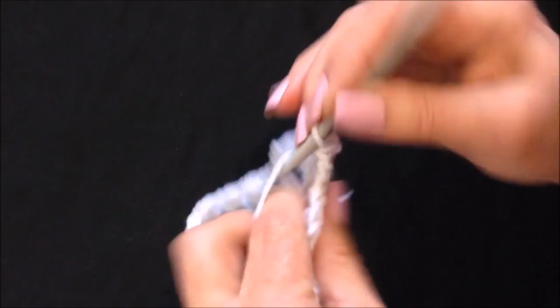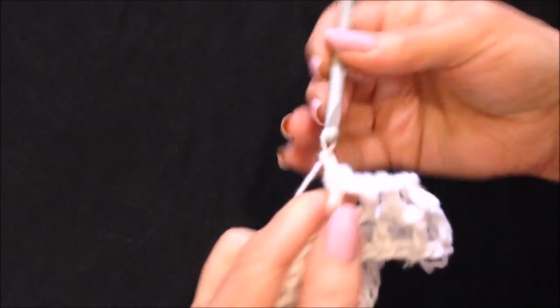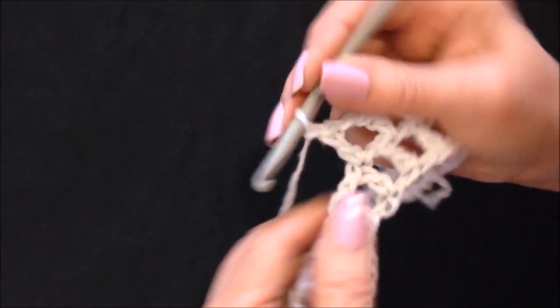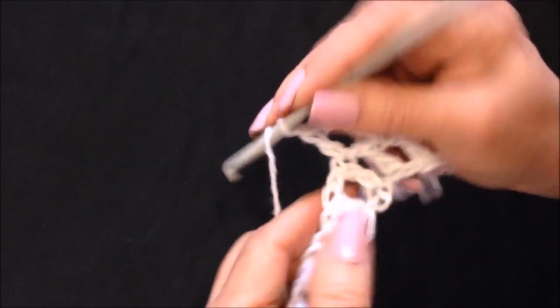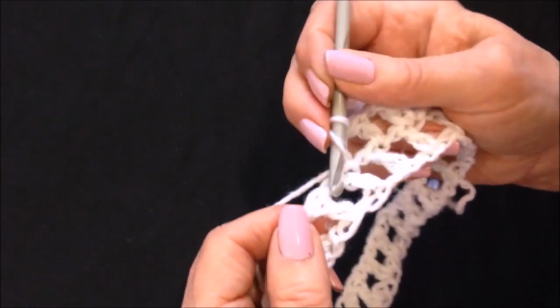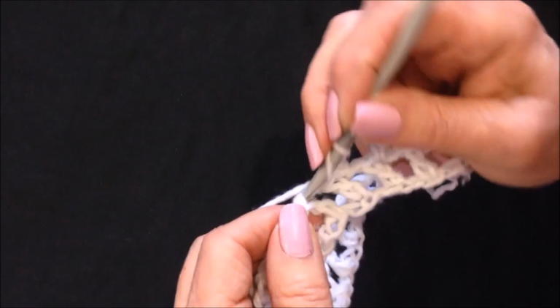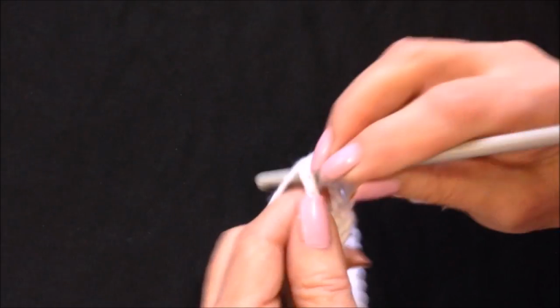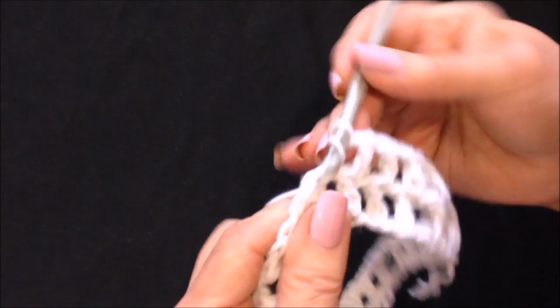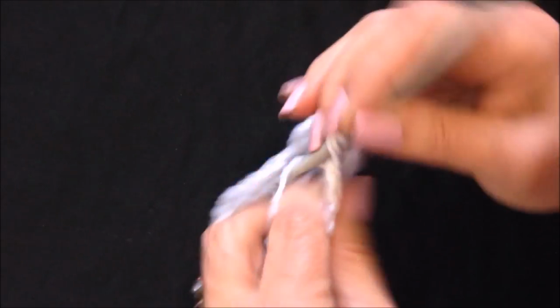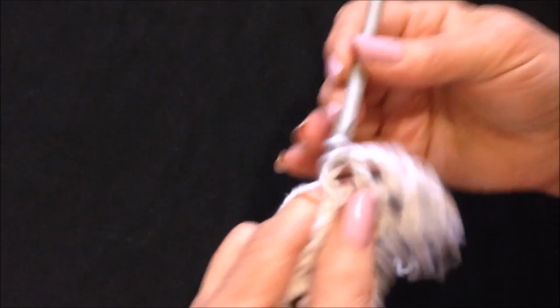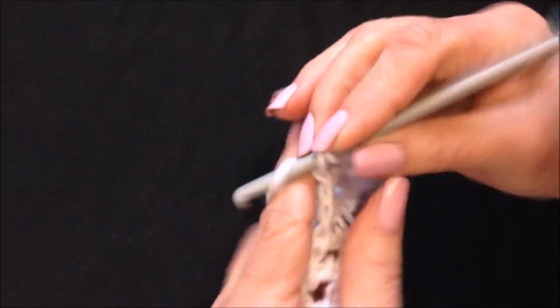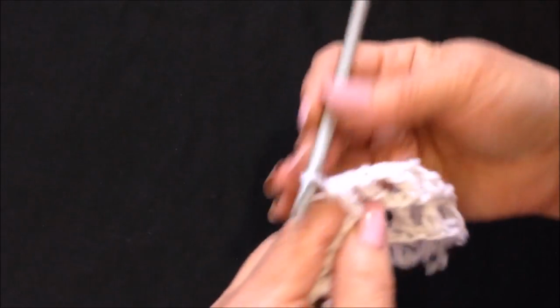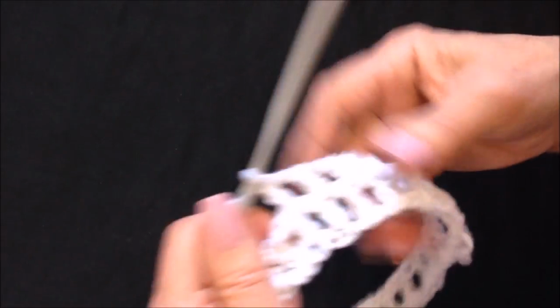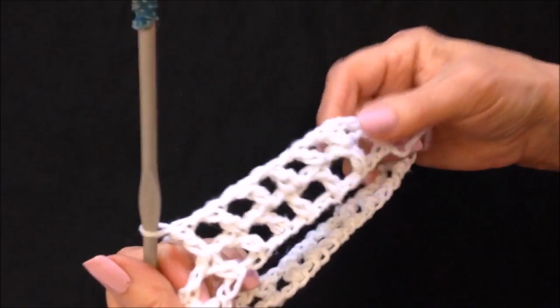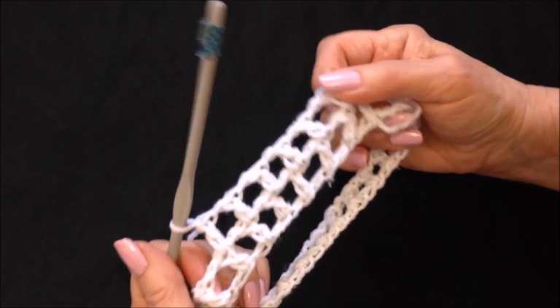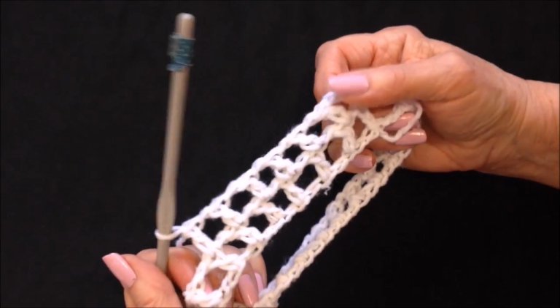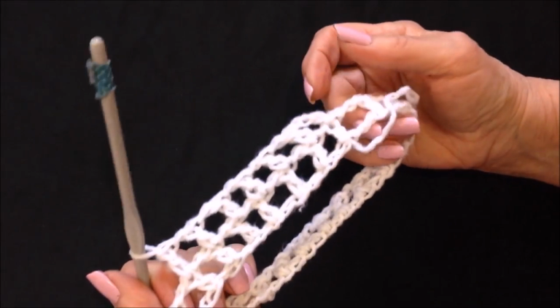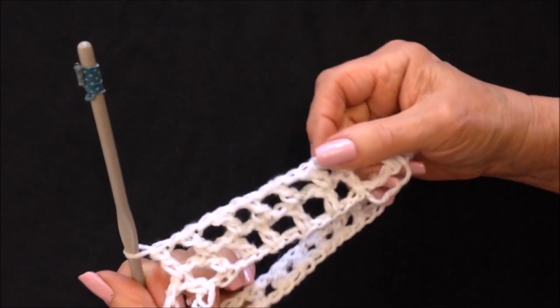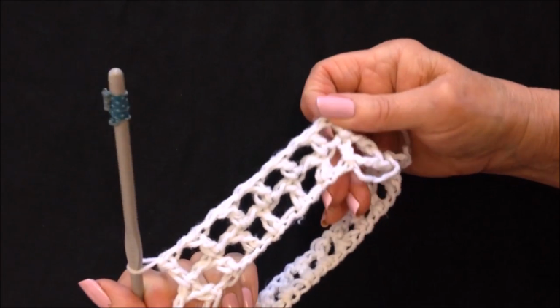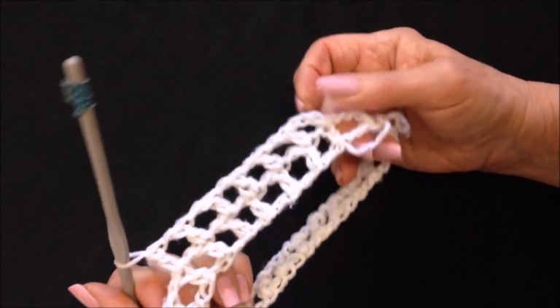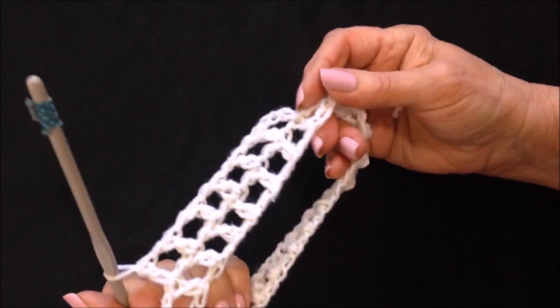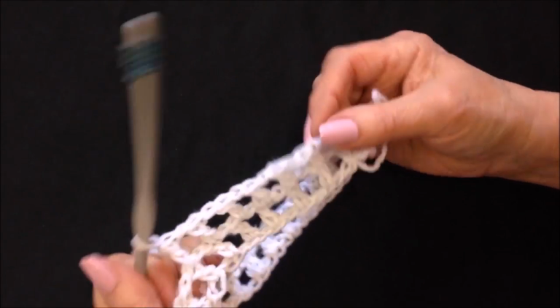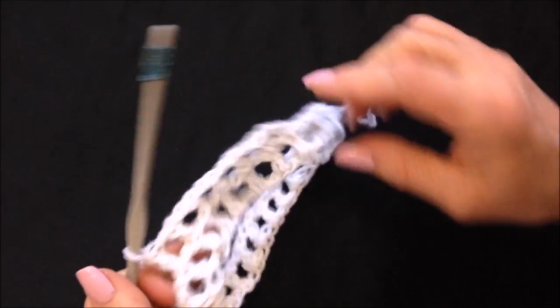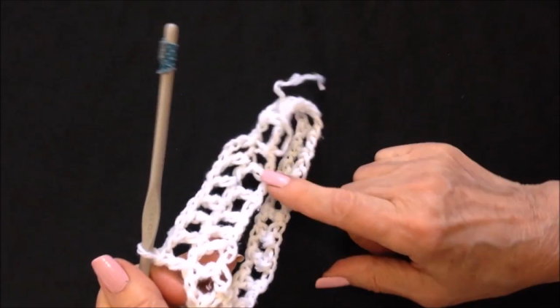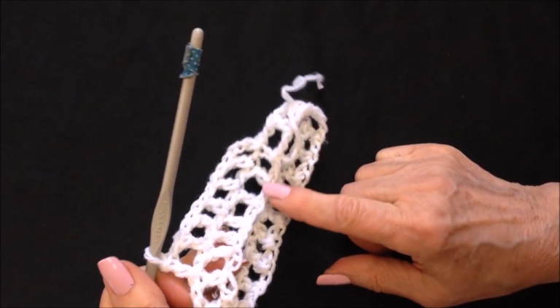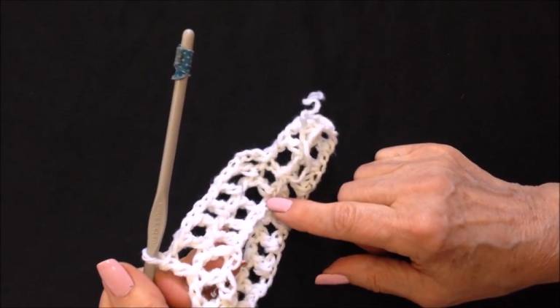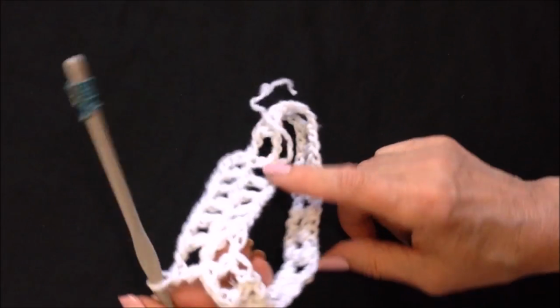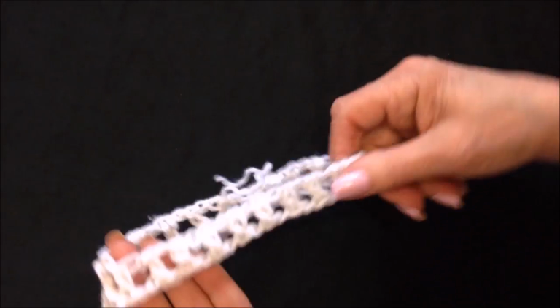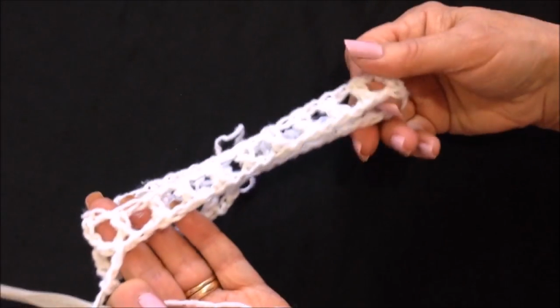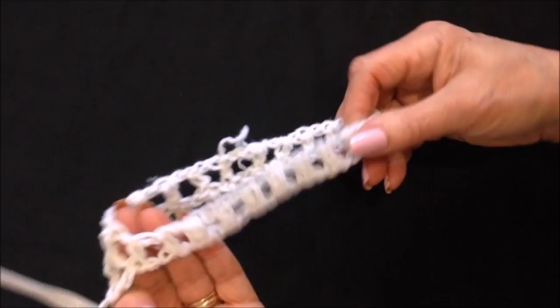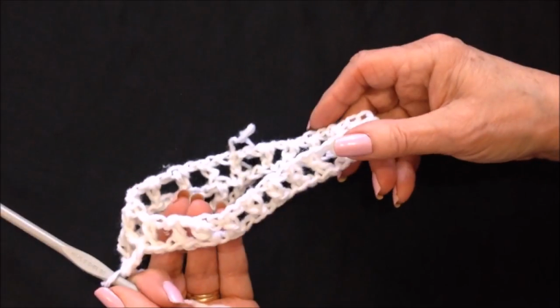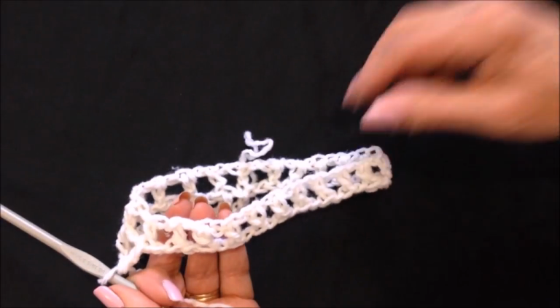You can make your sleeves as long as you like. If you want closed-in sleeves, you could use a pebble stitch, a shell stitch, or a v-stitch. I'm going to go ahead and work a little bit more here and then show you how to attach these to the sleeve.